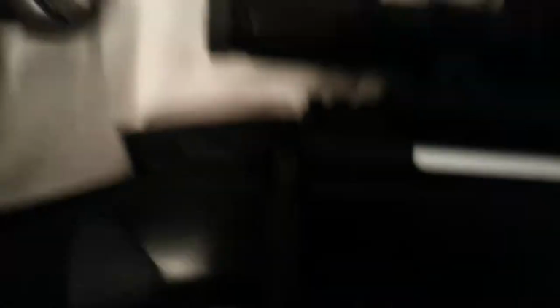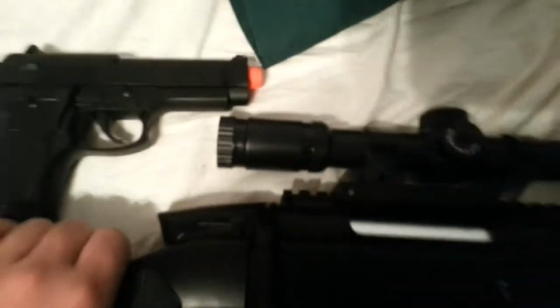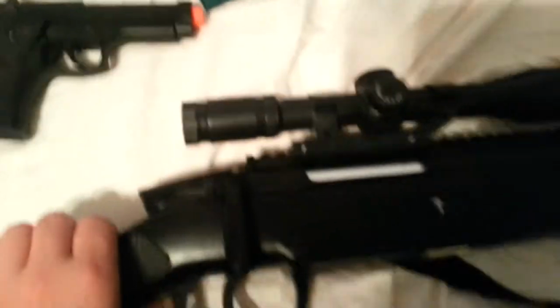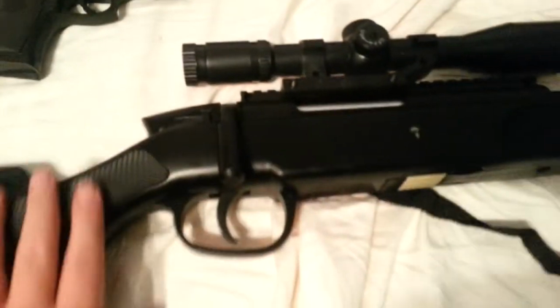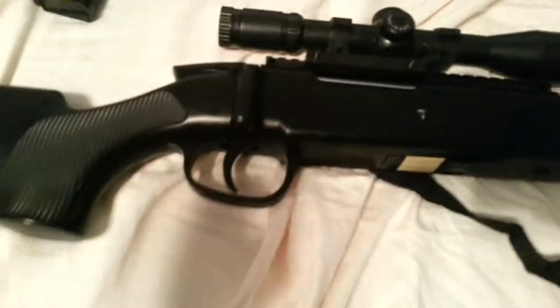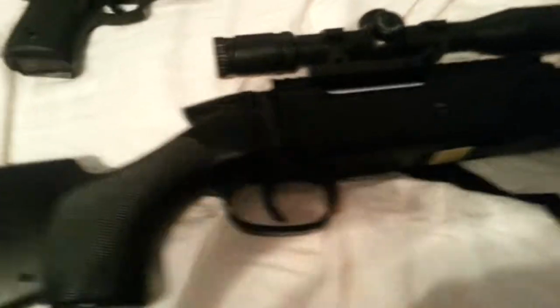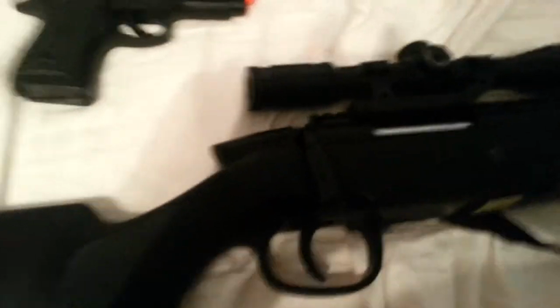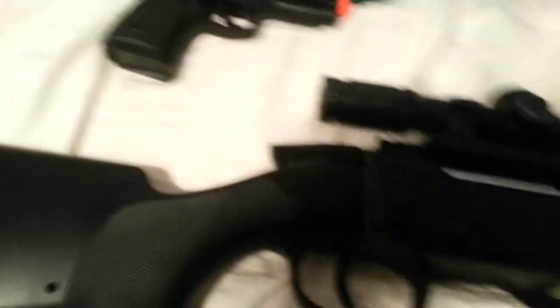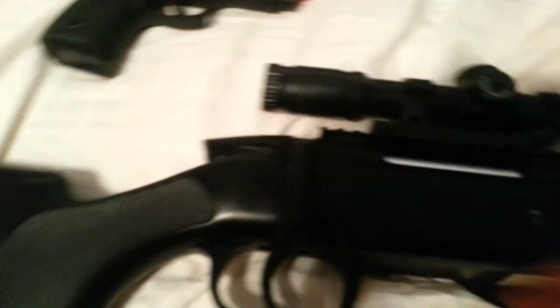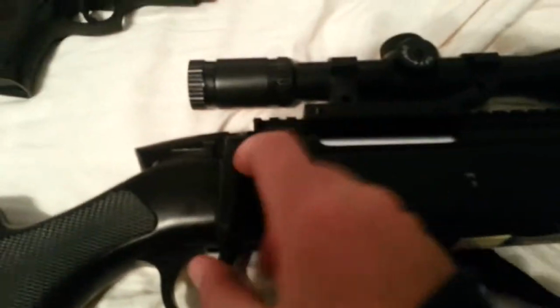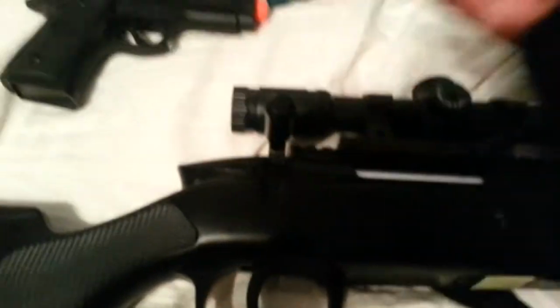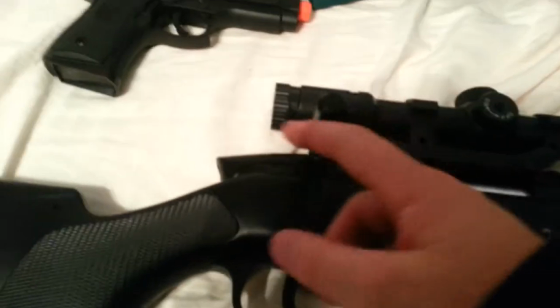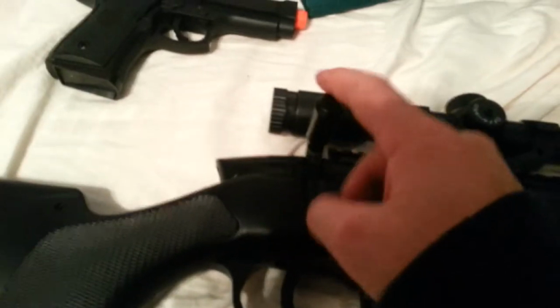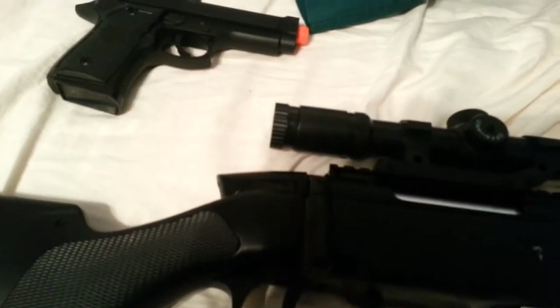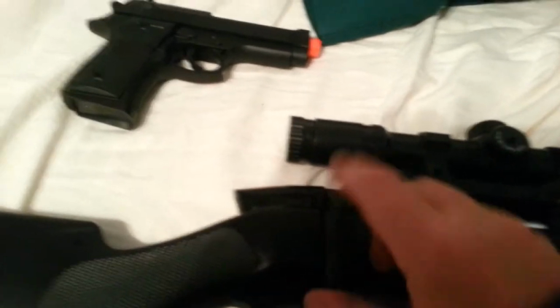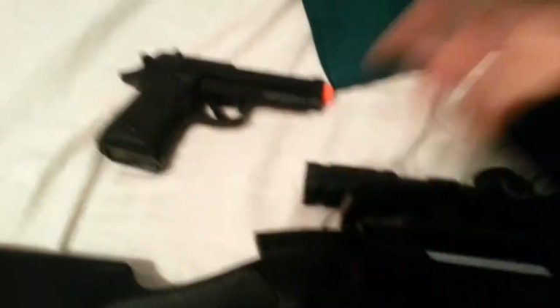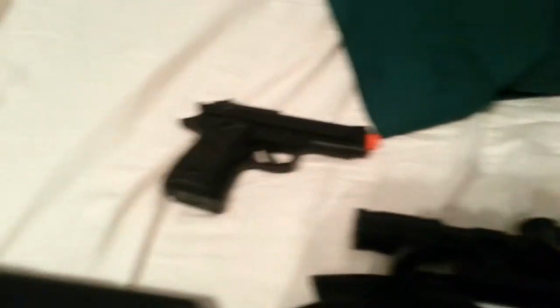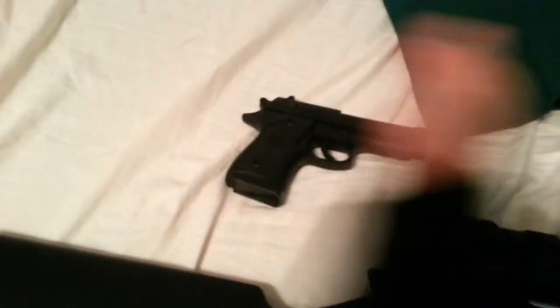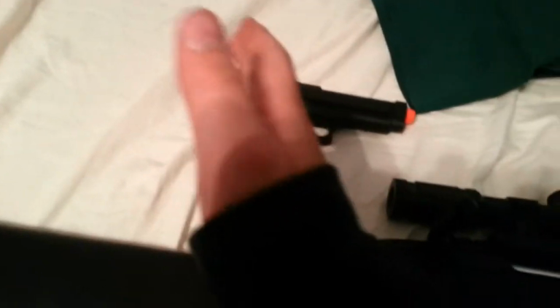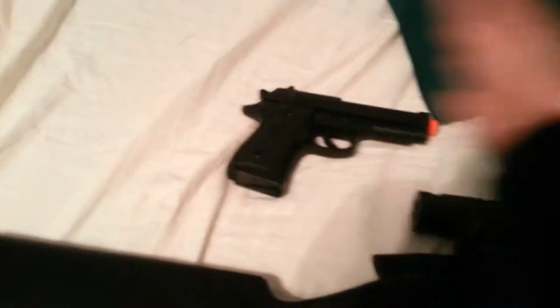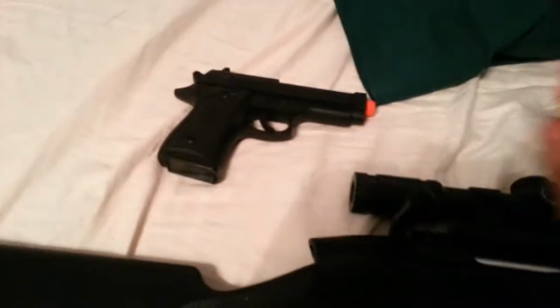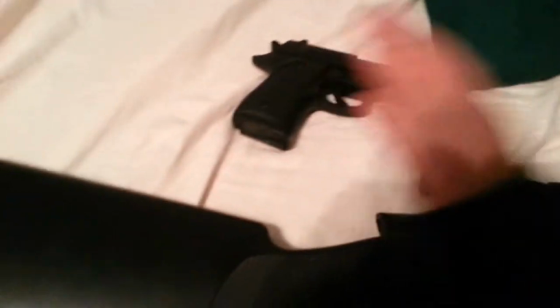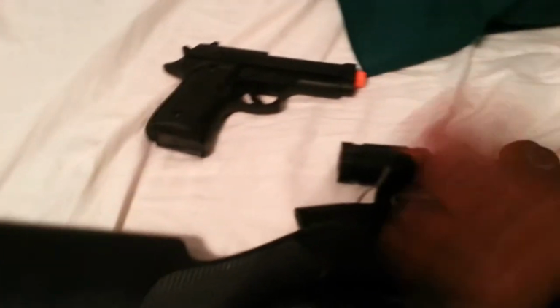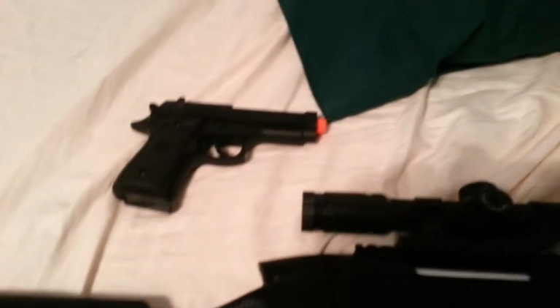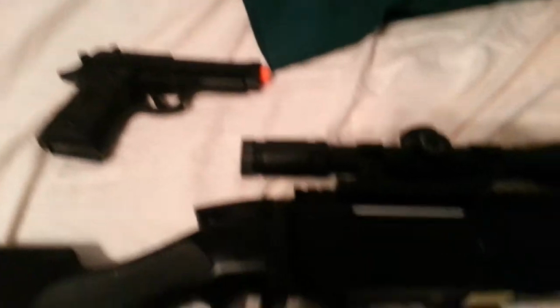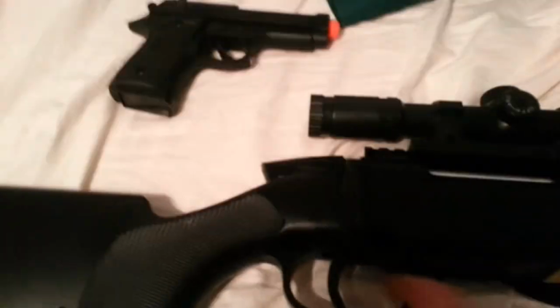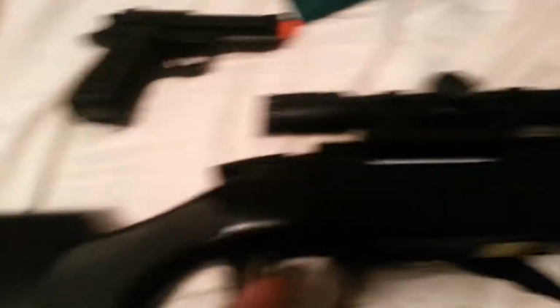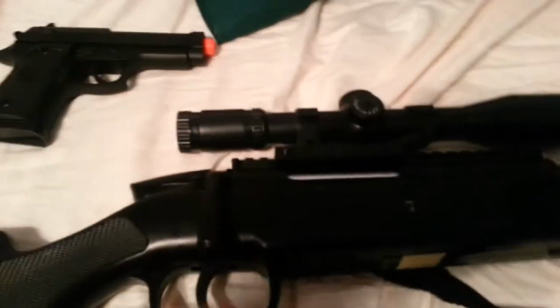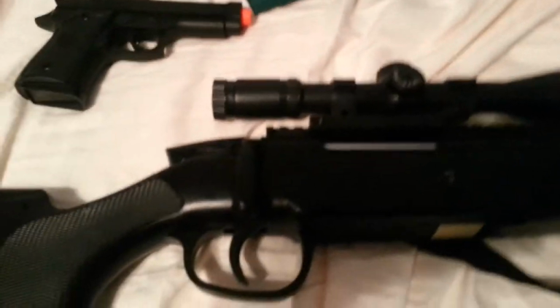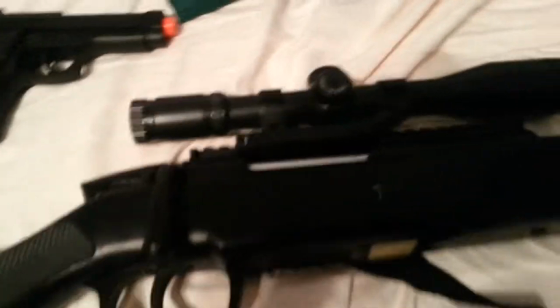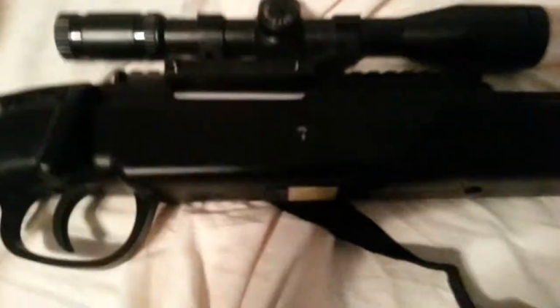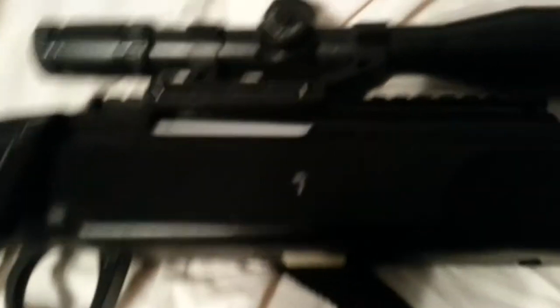This is a bolt action sniper rifle. I cannot pull back the bolt right now because I am using a phone. But you lift that up, pull it back, bring it back in, pull that down, pull the trigger — boom, you're ready to go.